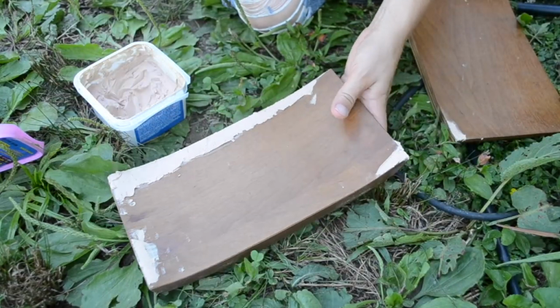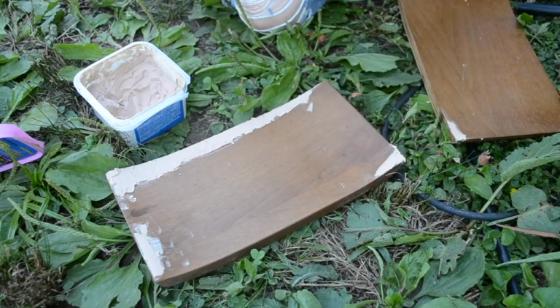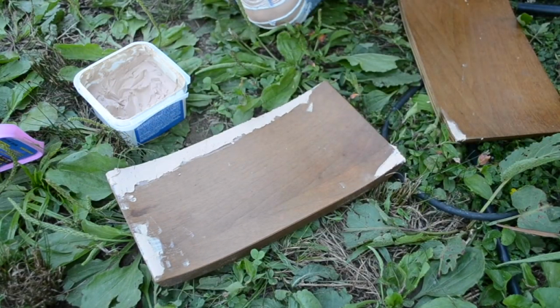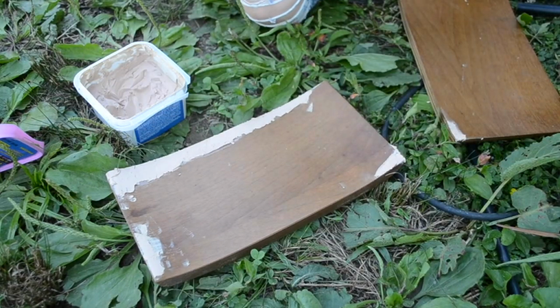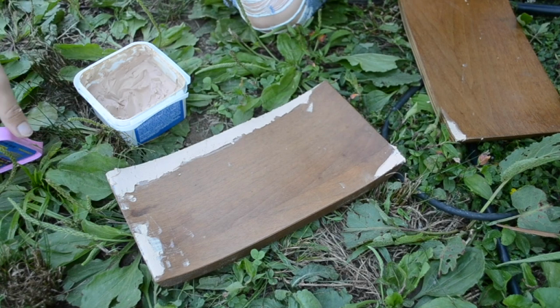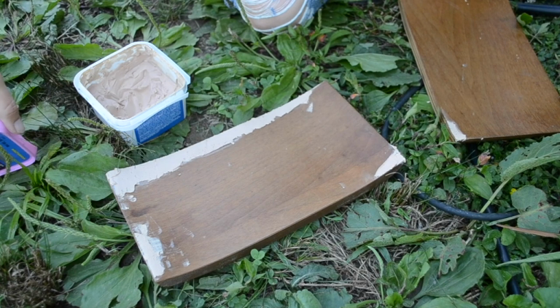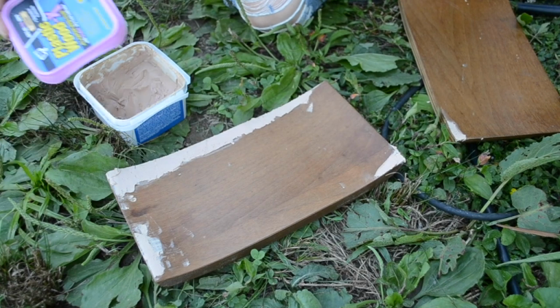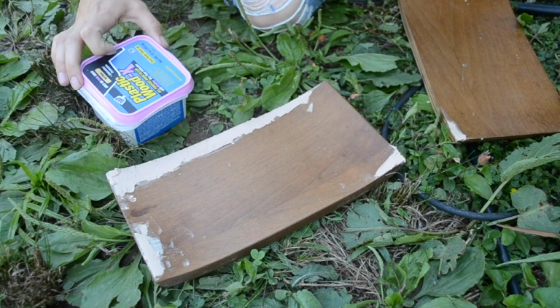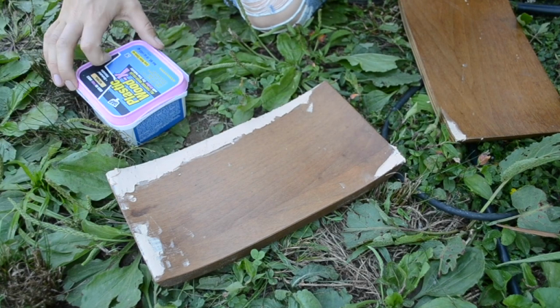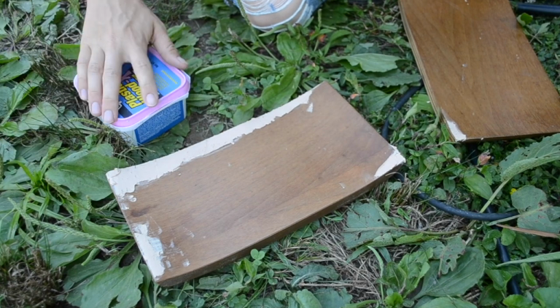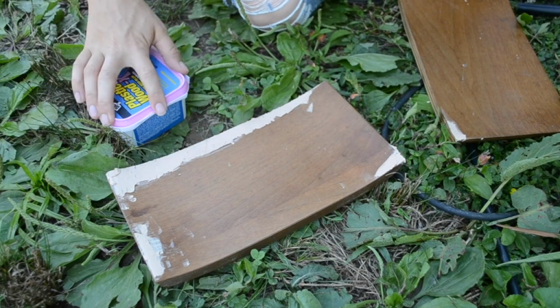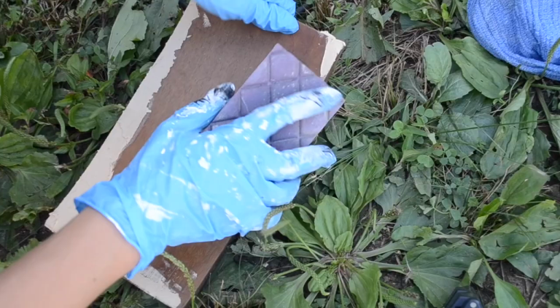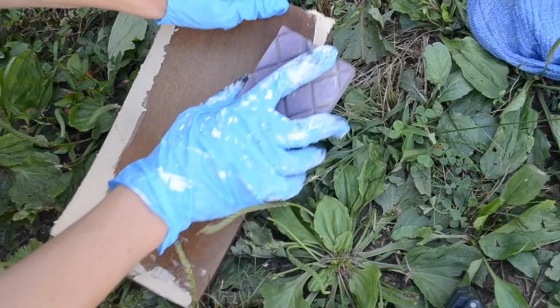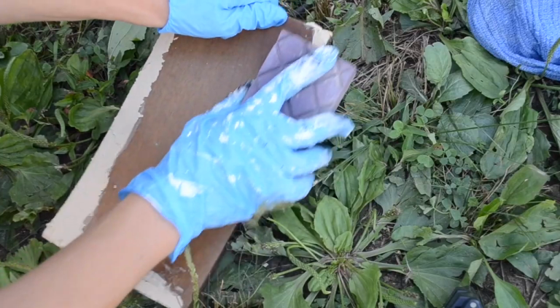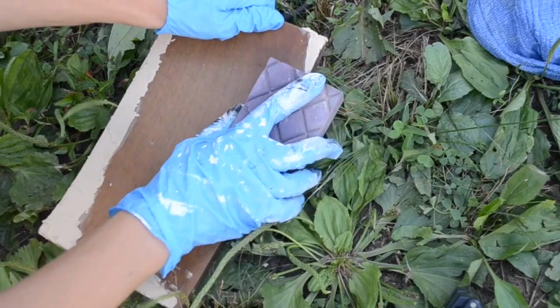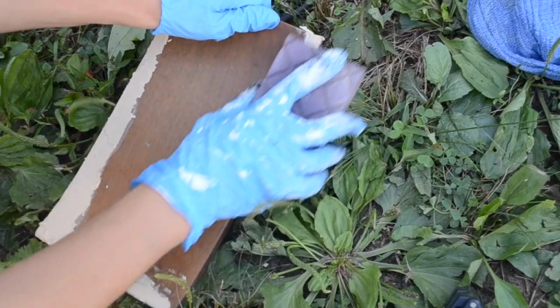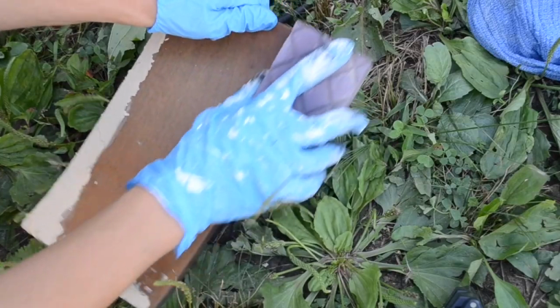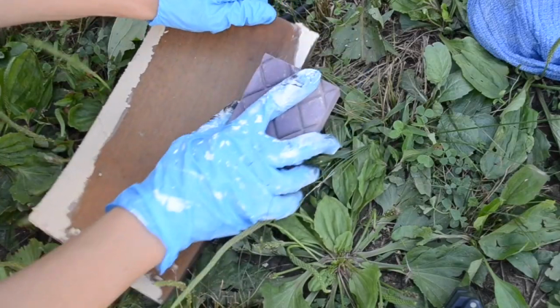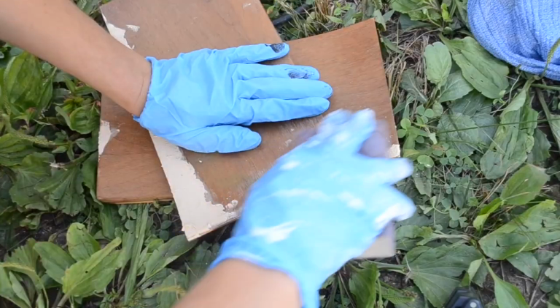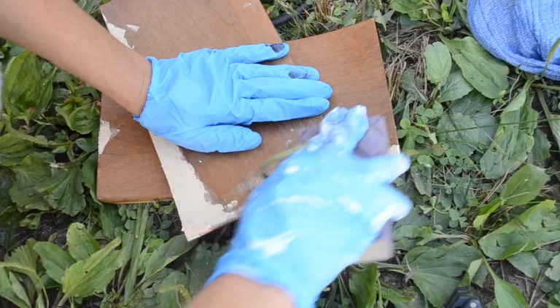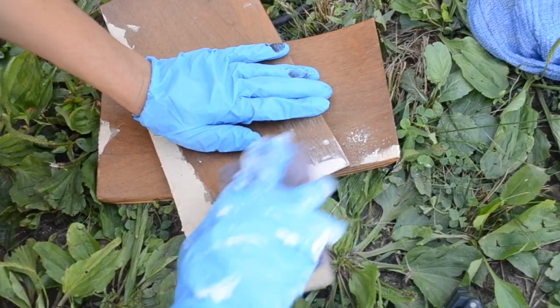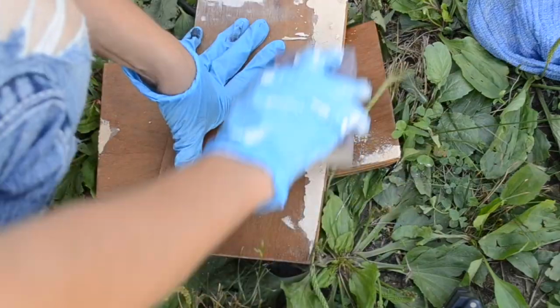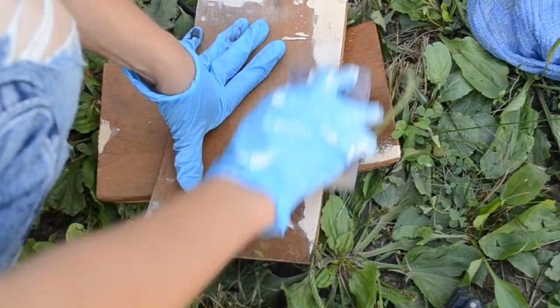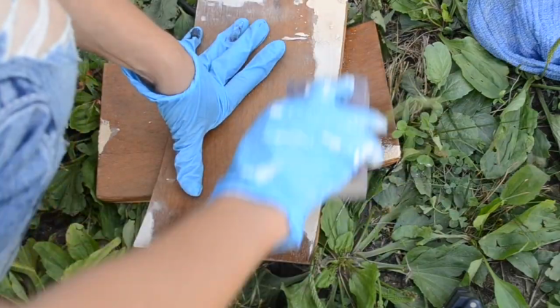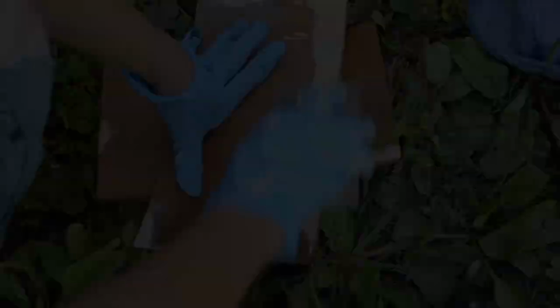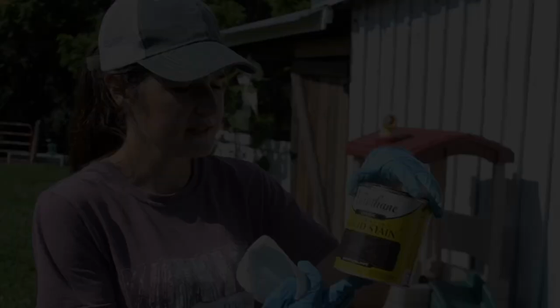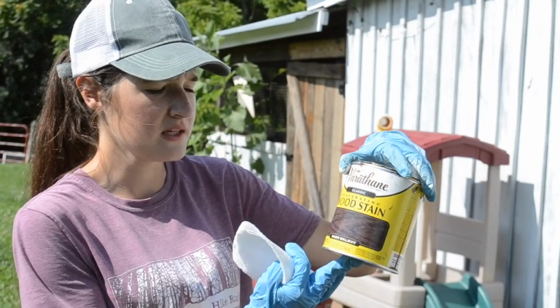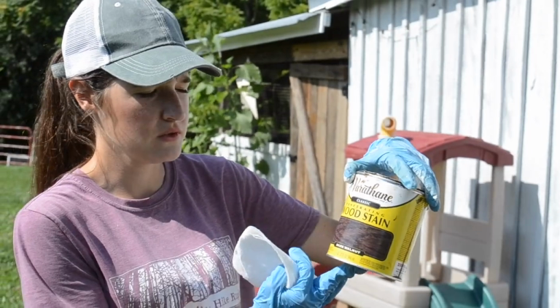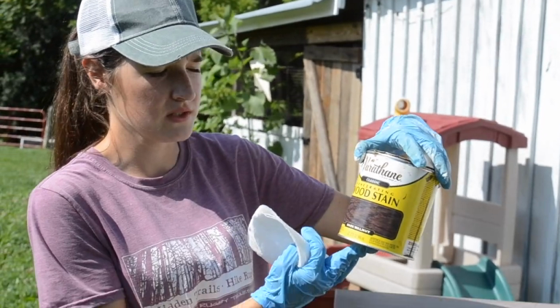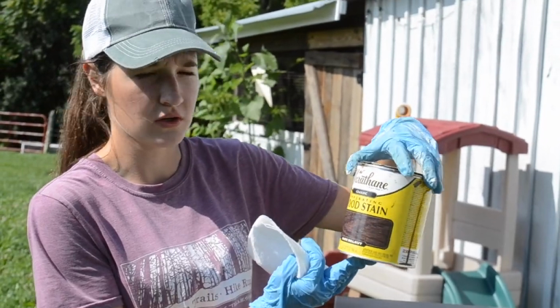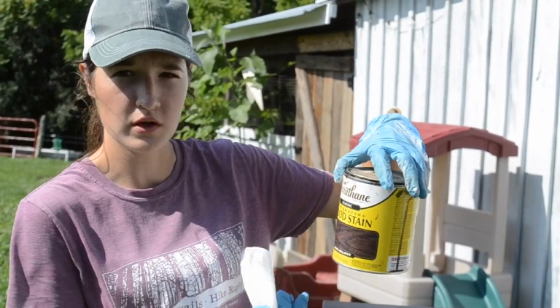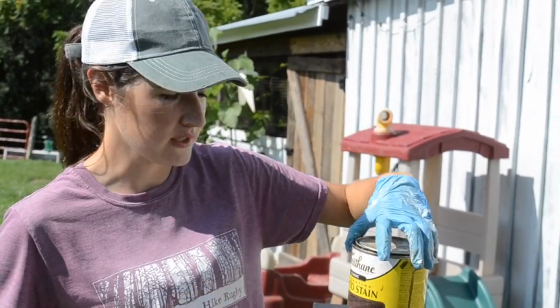We'll let that dry, and once it's dry I'll give it a good sanding. Then I'm going to stain it — I'm using this dark walnut stain.